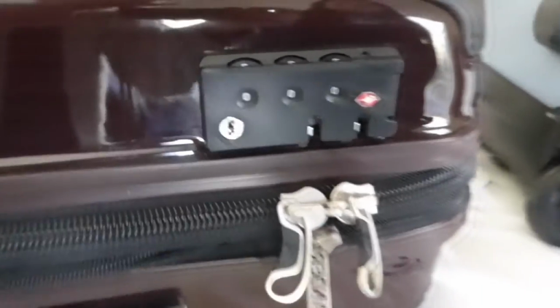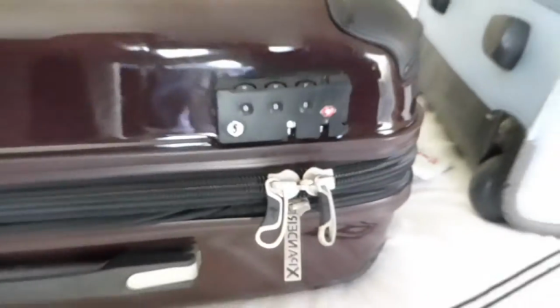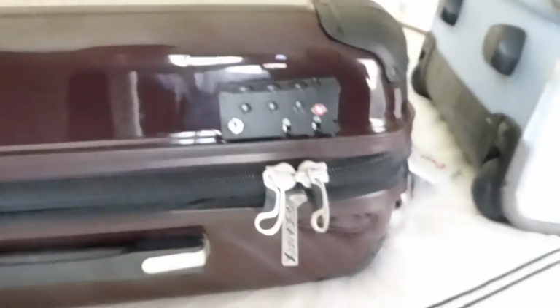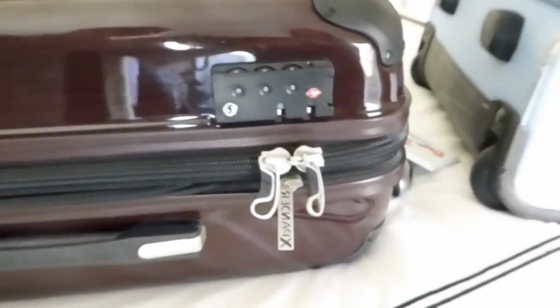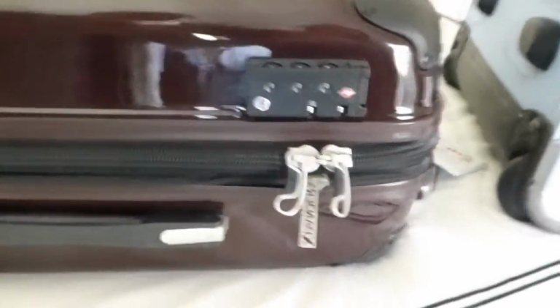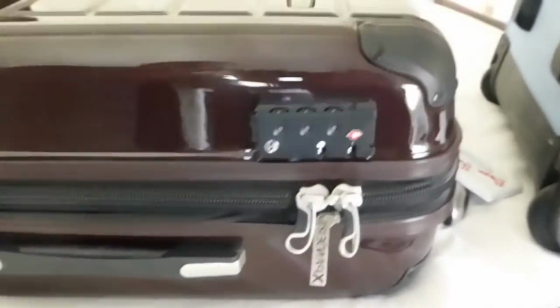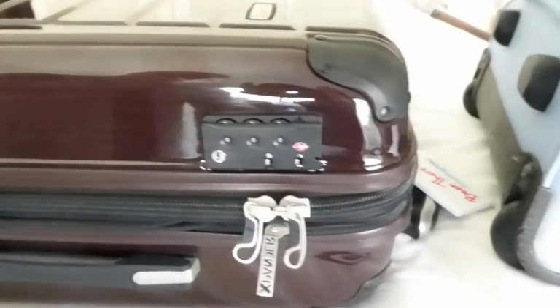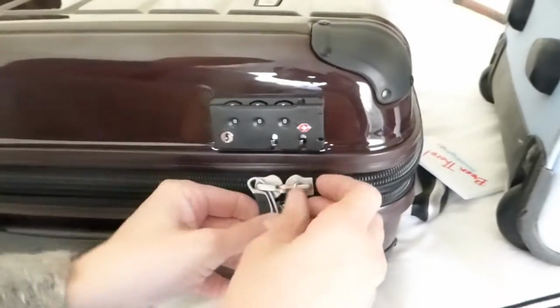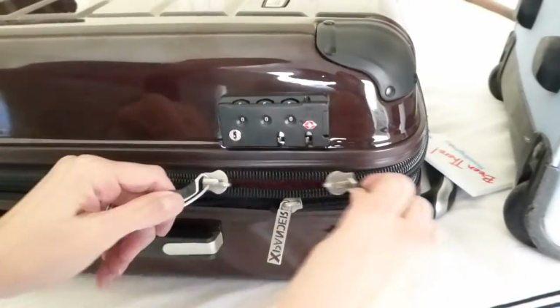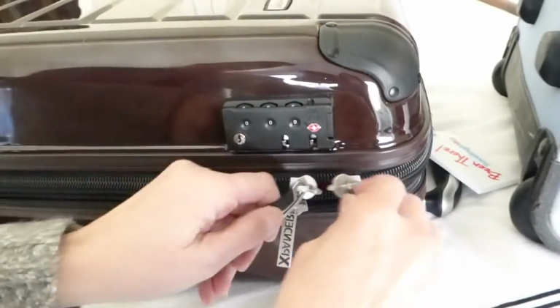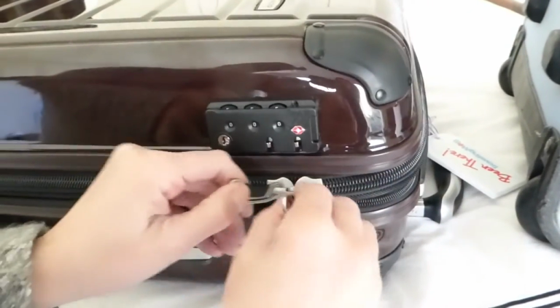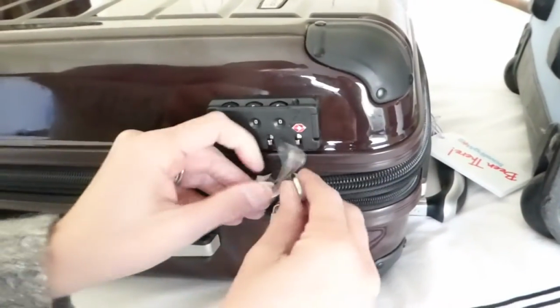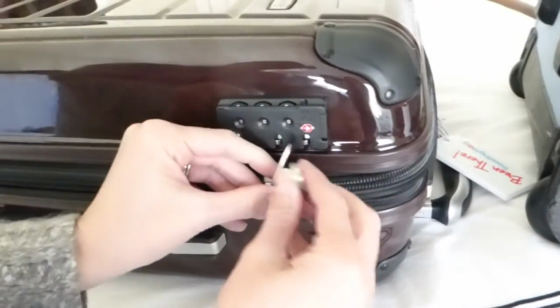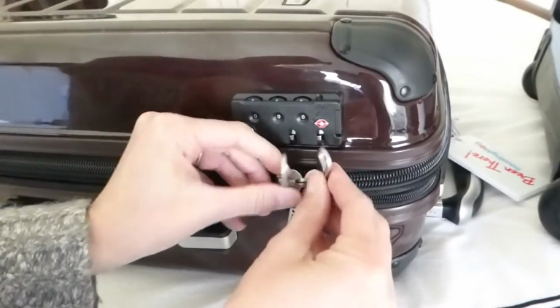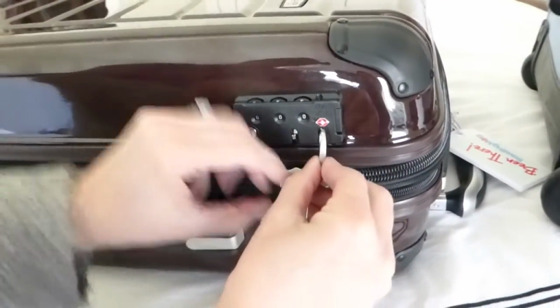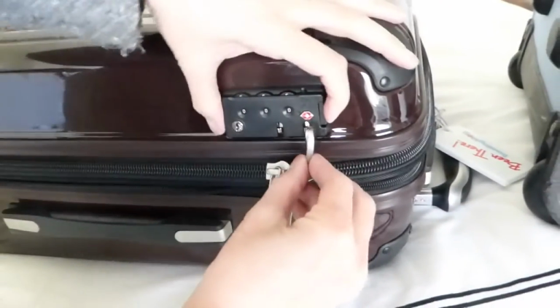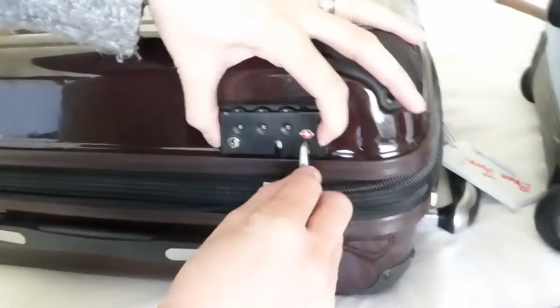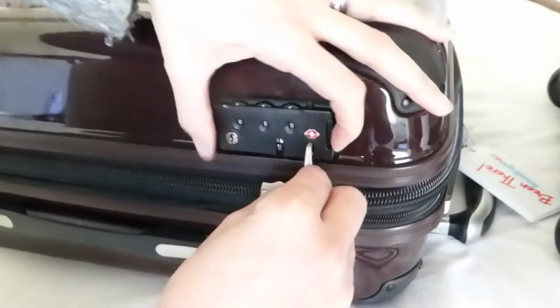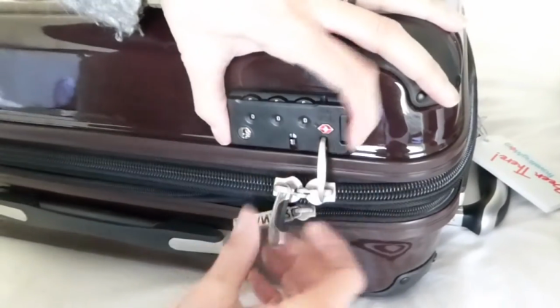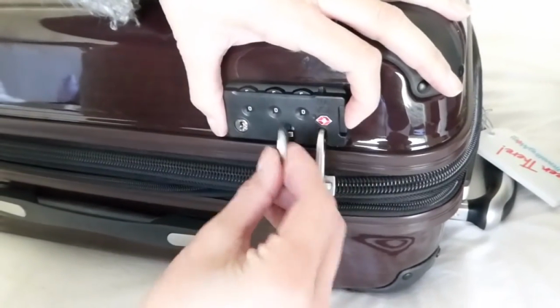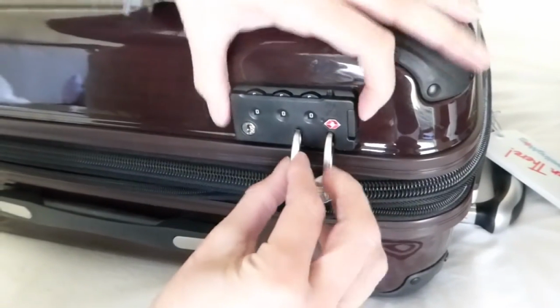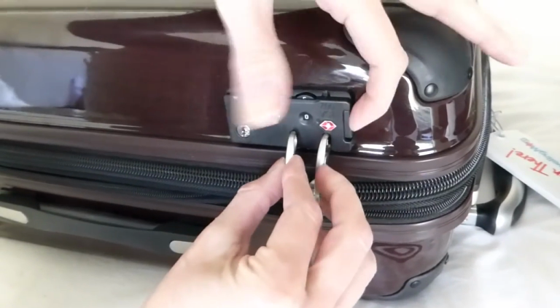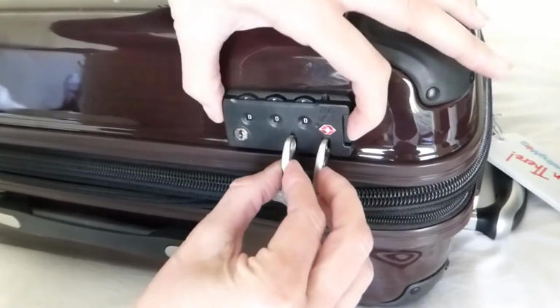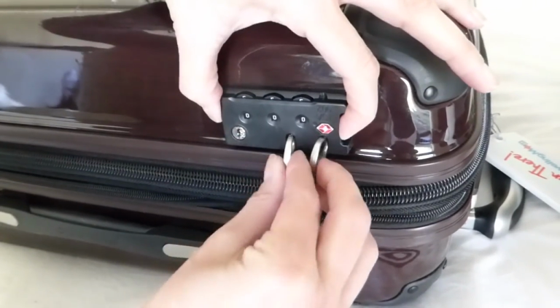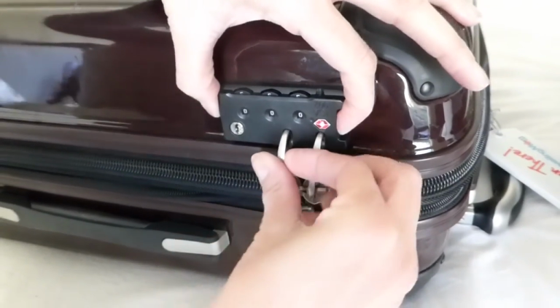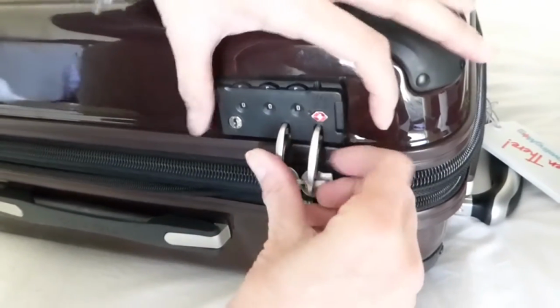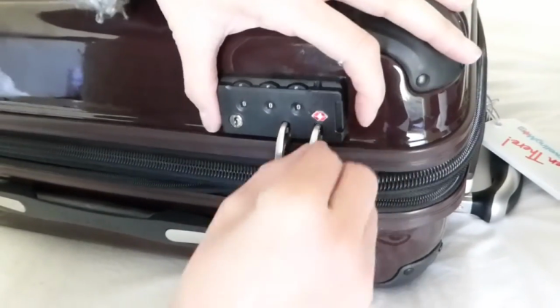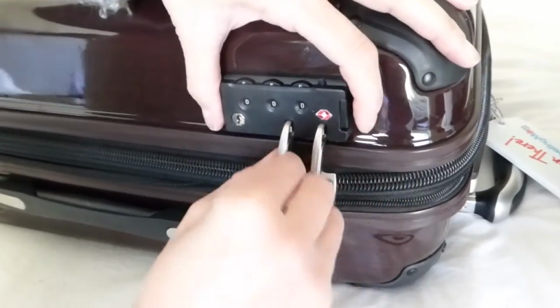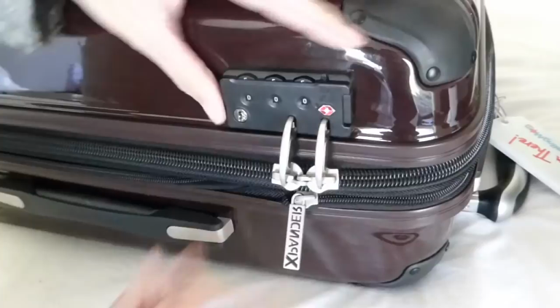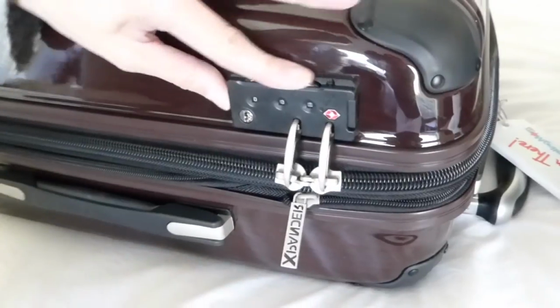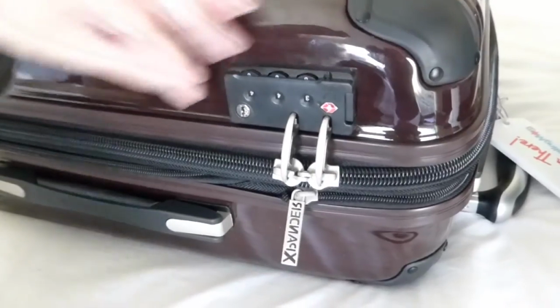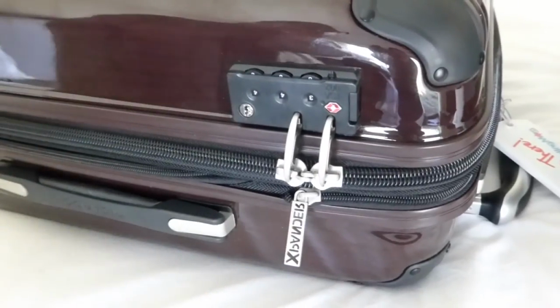I'm going to show you how this works. So after you've zipped the bag, you position the zipper pulls here and put them into these slots by pushing this button on the end. Once they're secured, you just change the code.